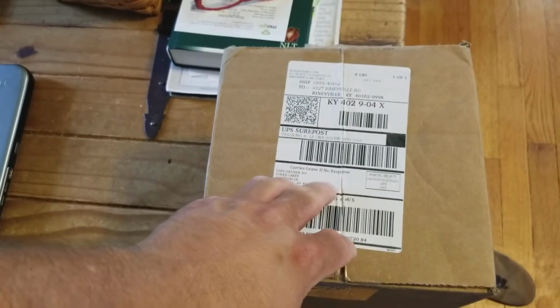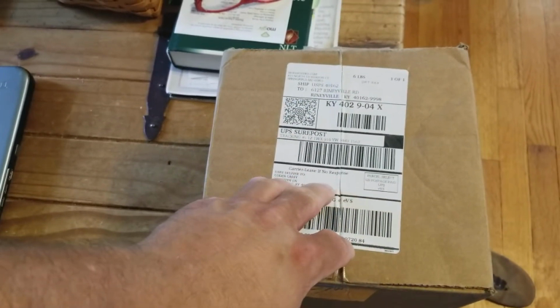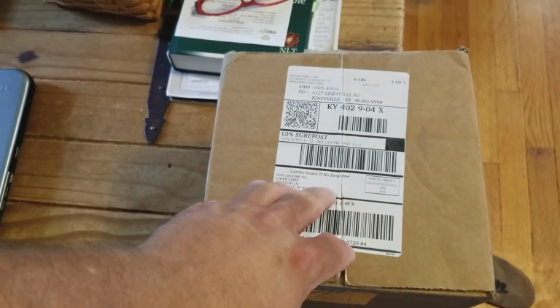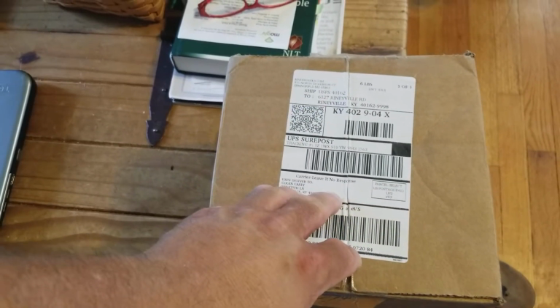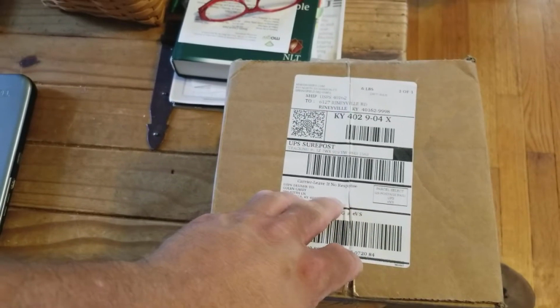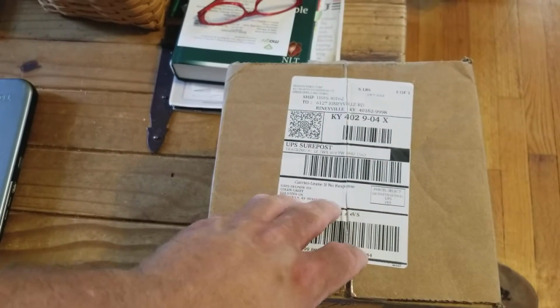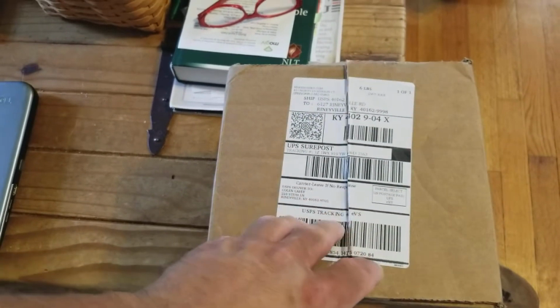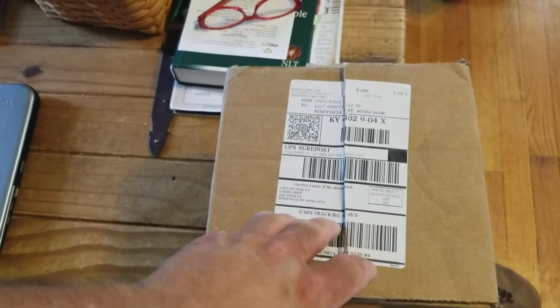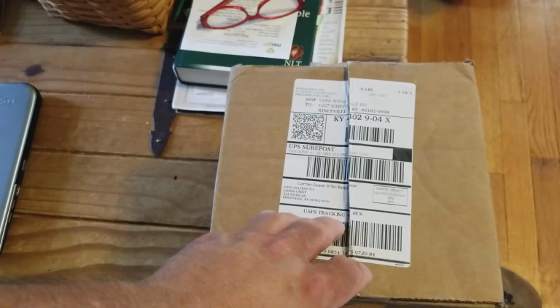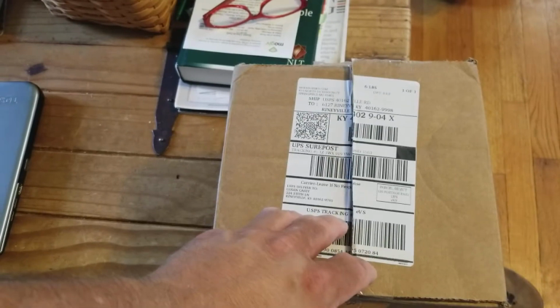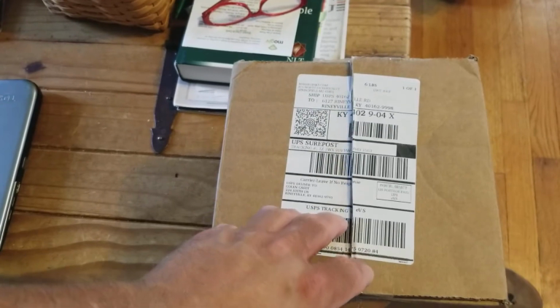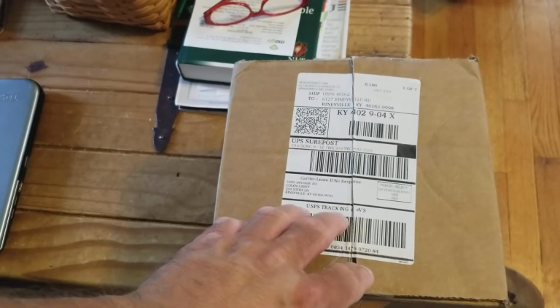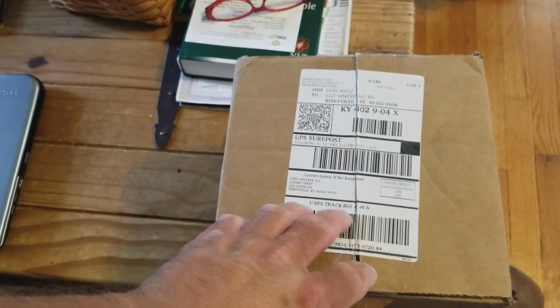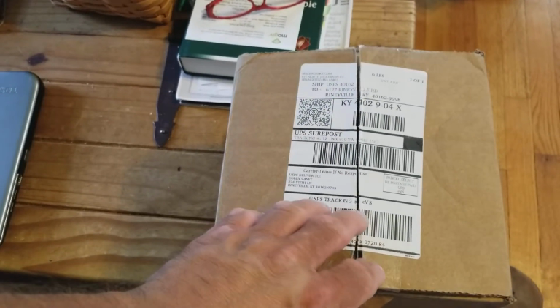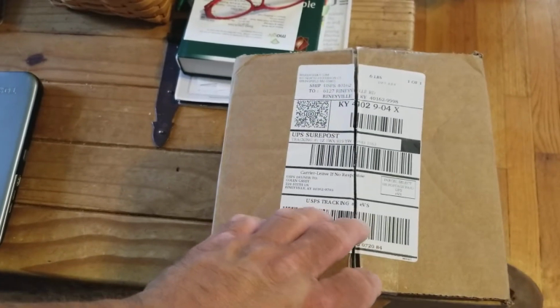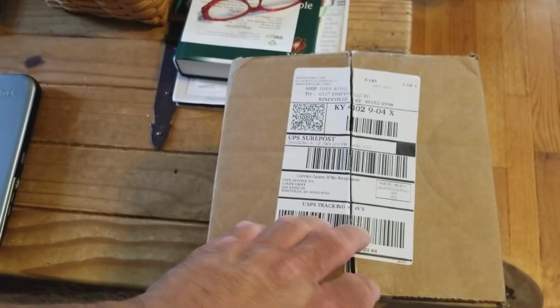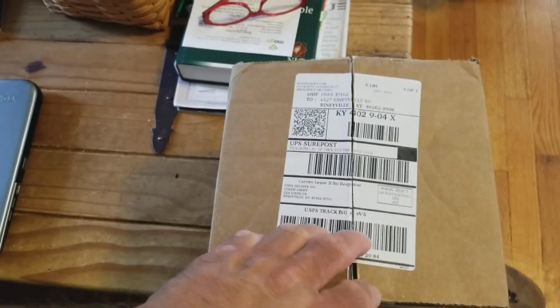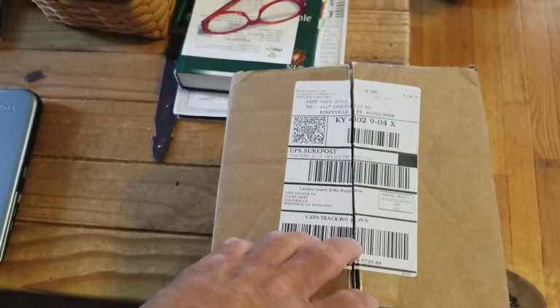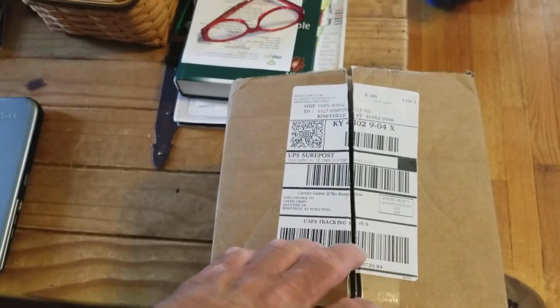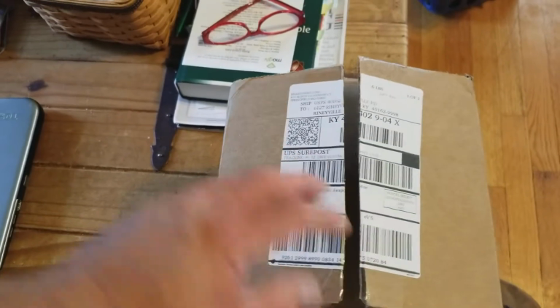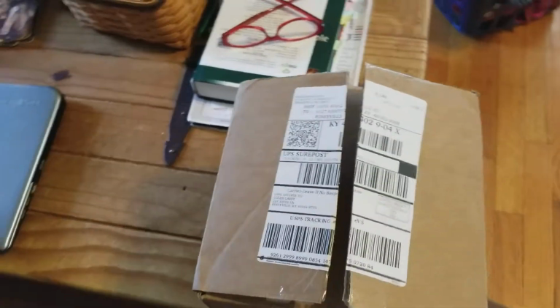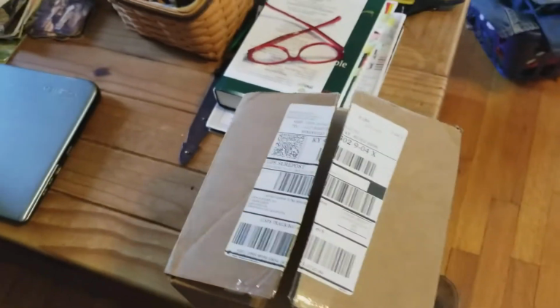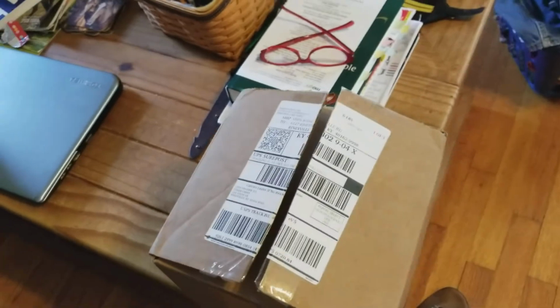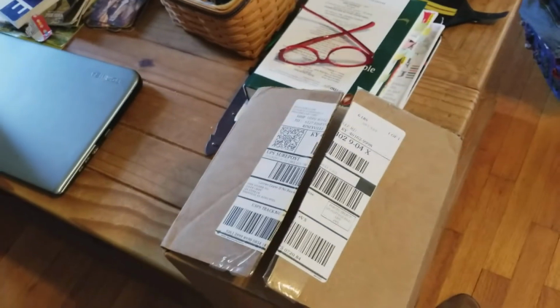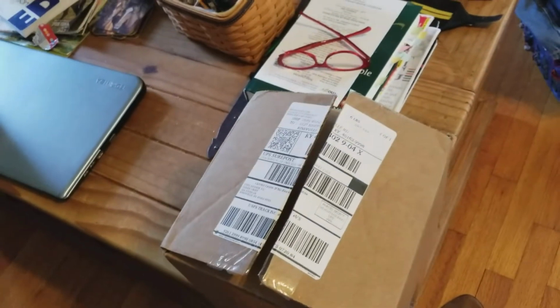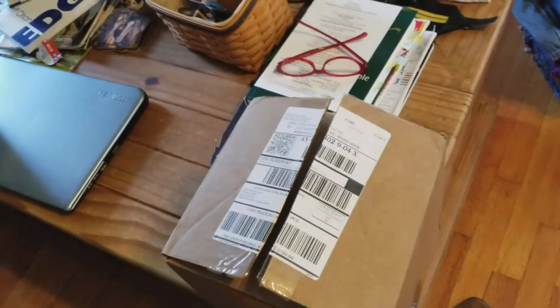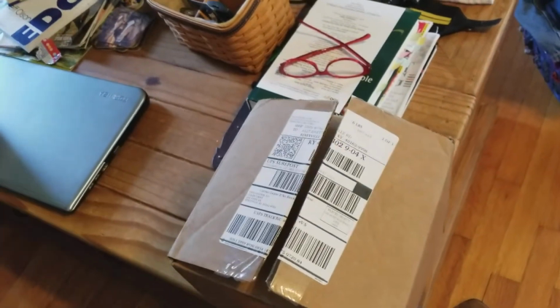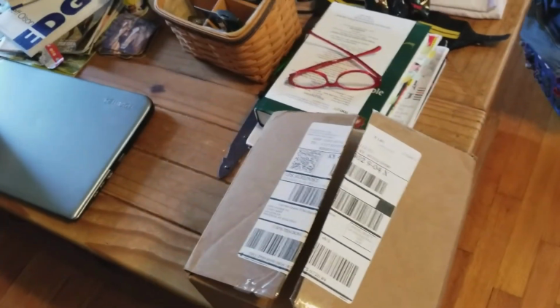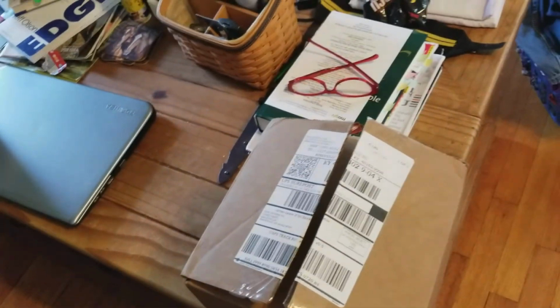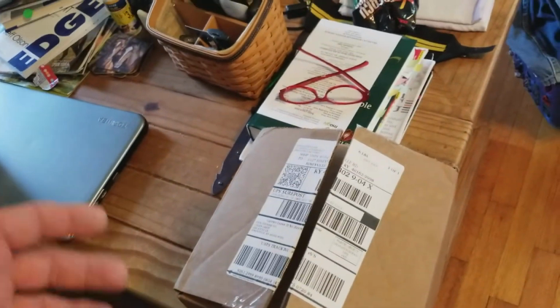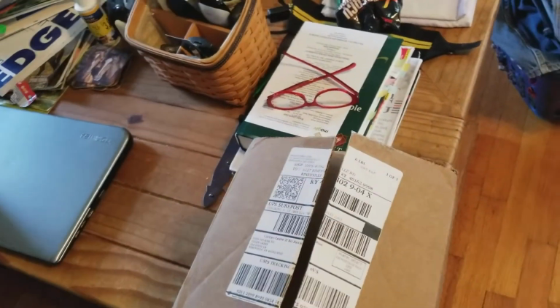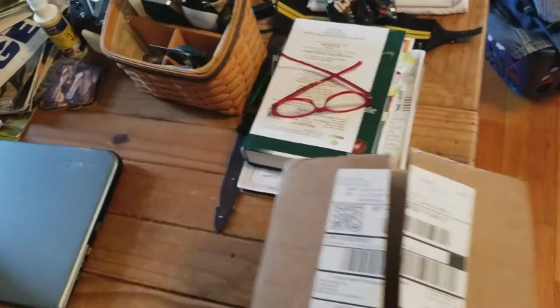They usually send you at least two rolls of filament and some kind of little project to print, or a tool, some extra parts — something for the $30.